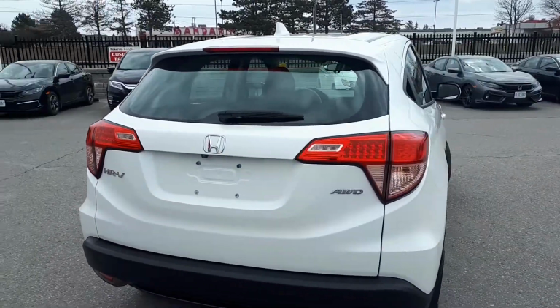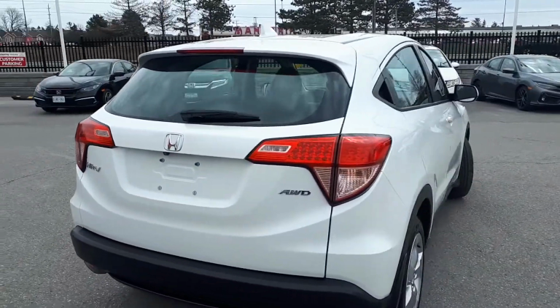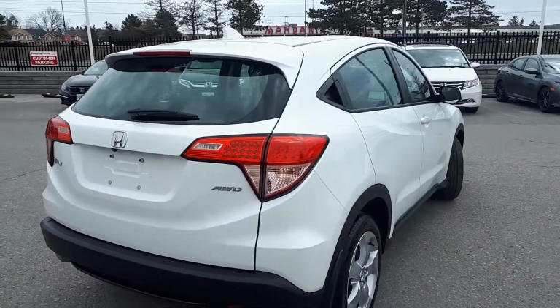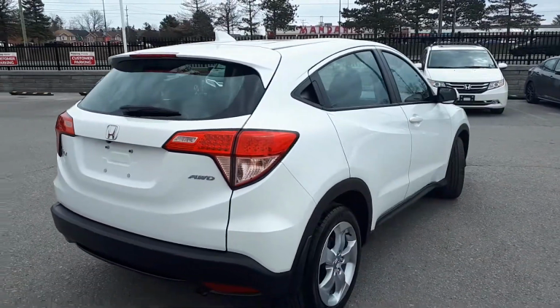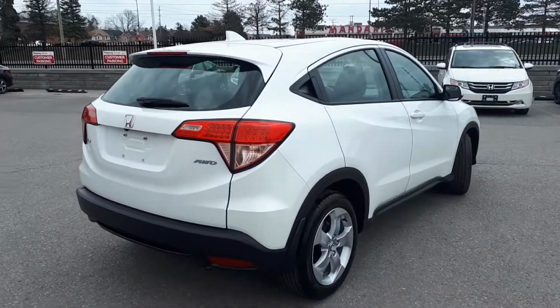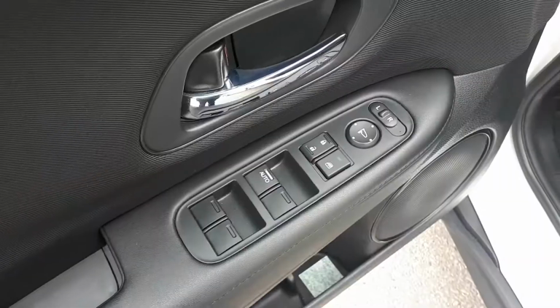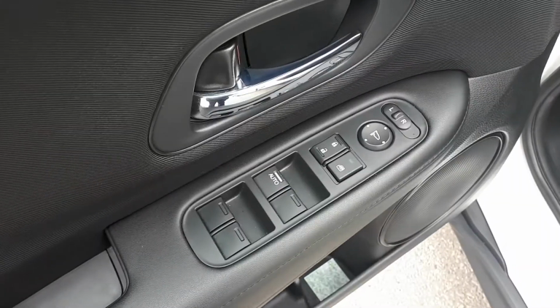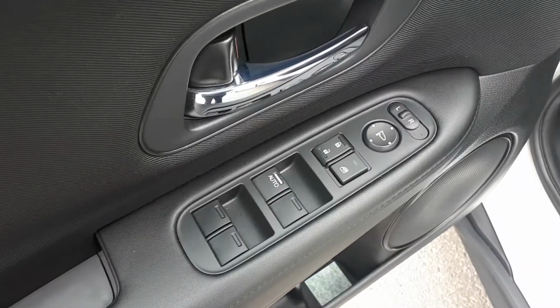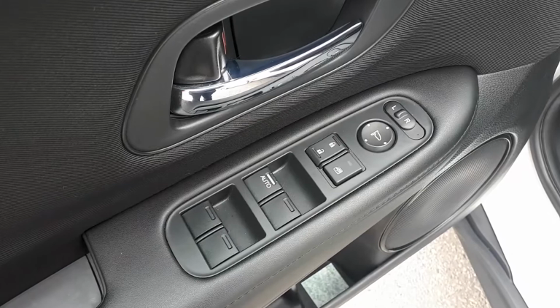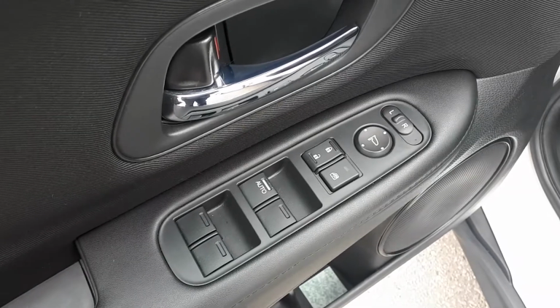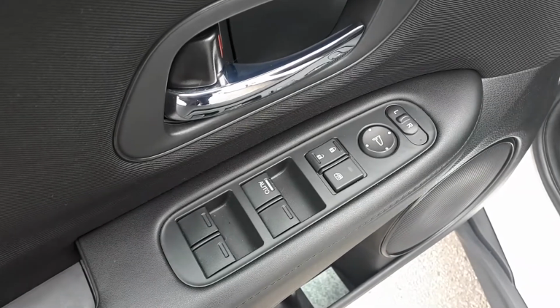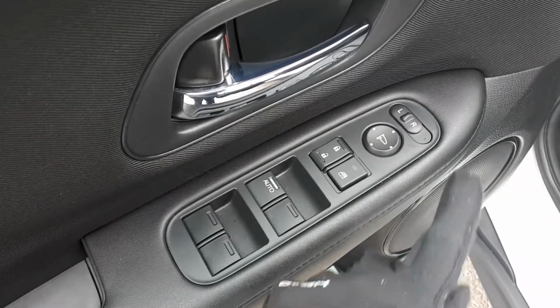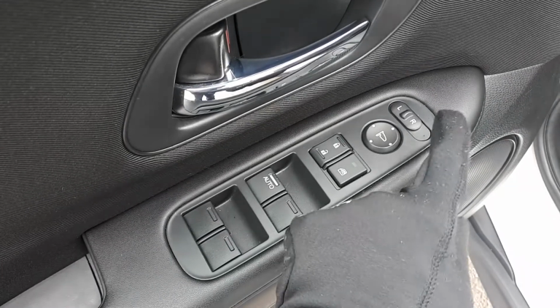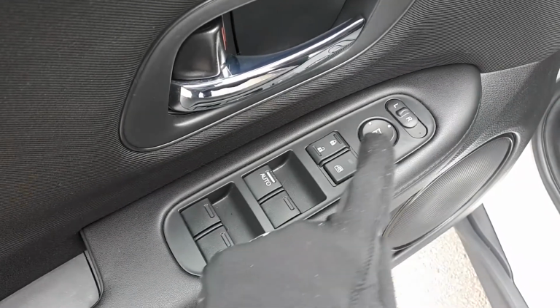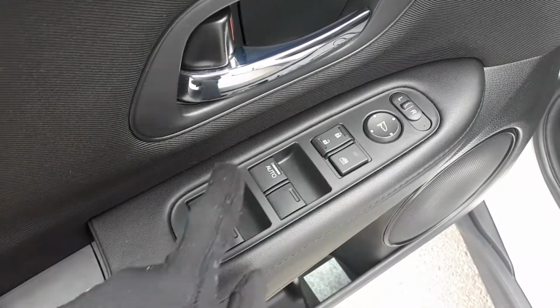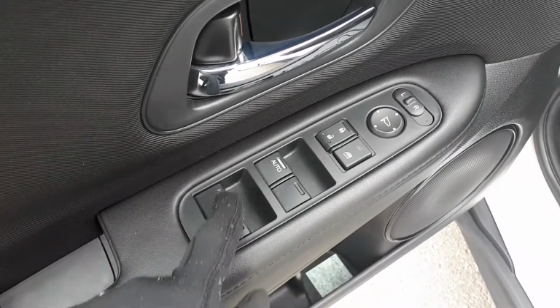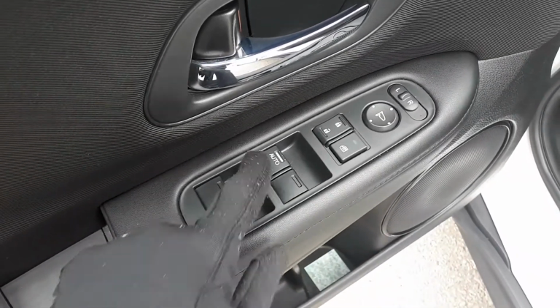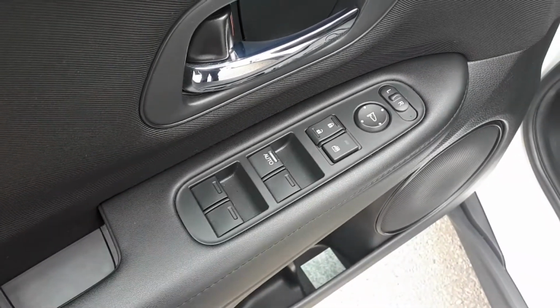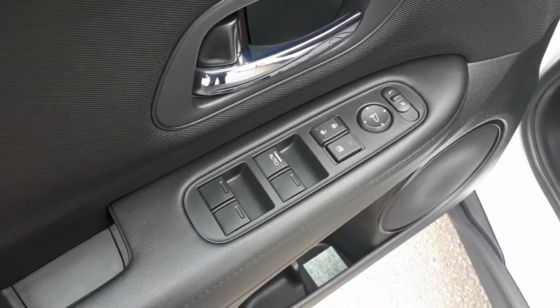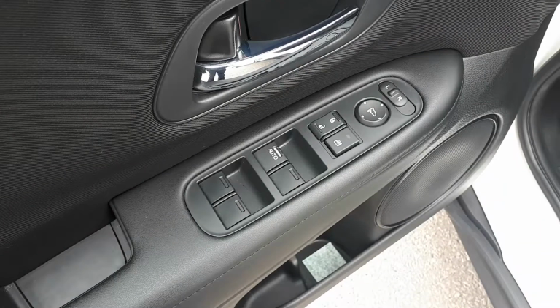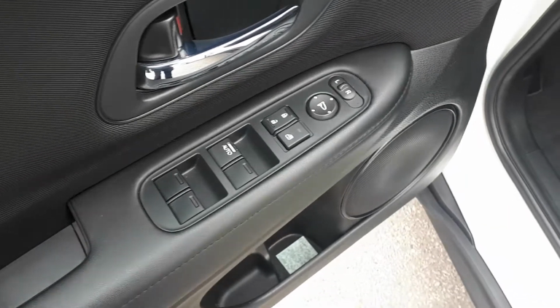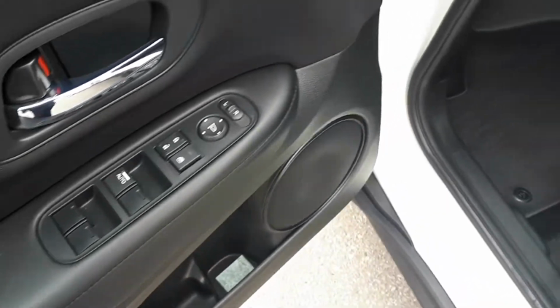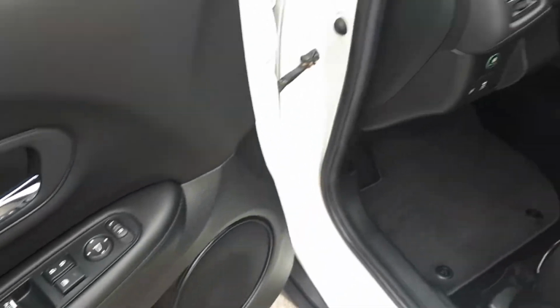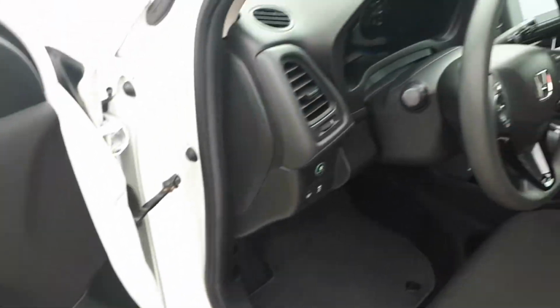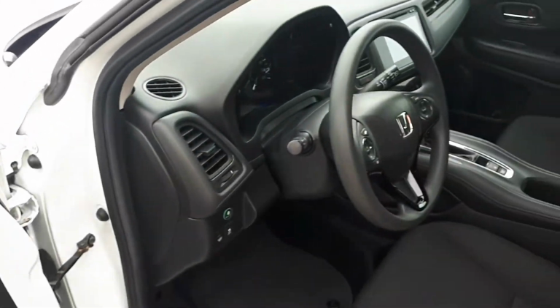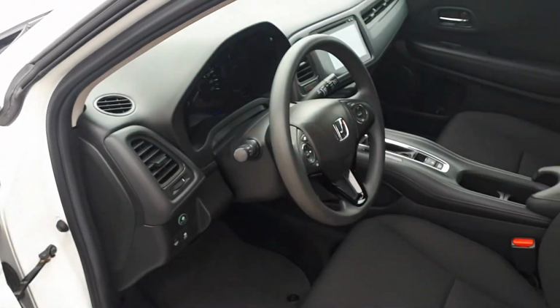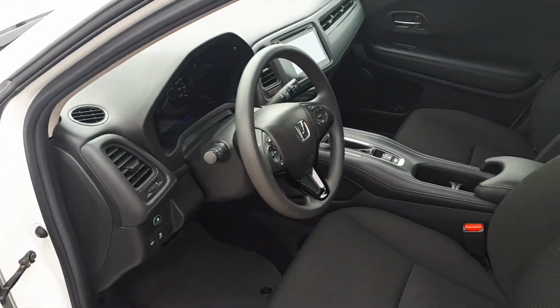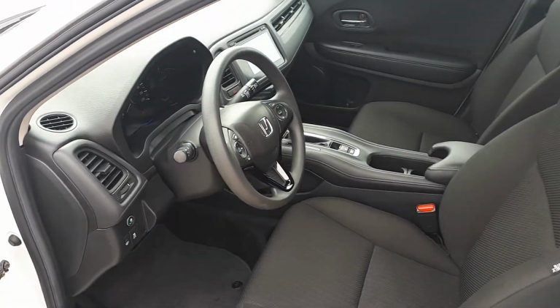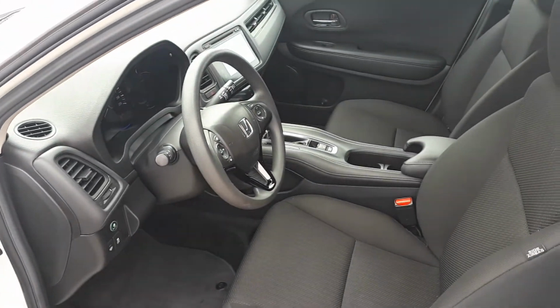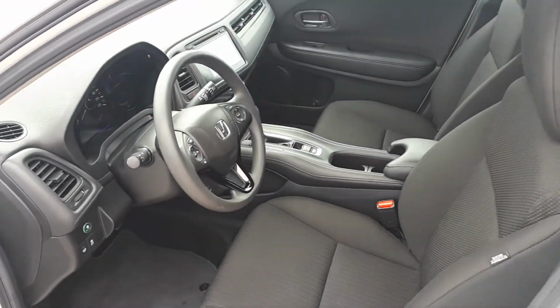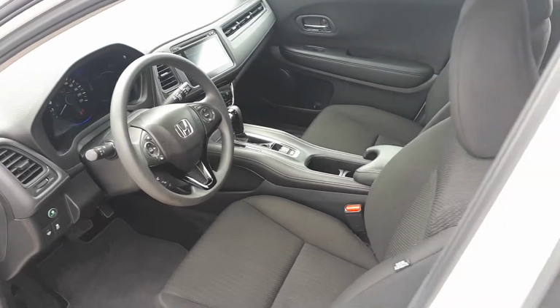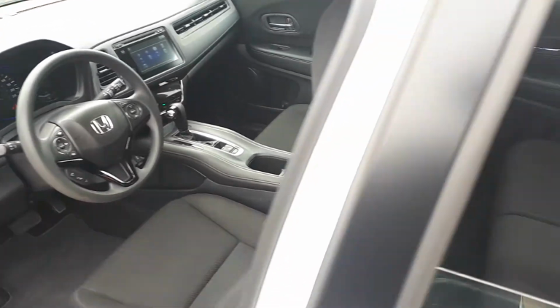Now let's take a look at some of the features inside. Starting with the driver's side door, this vehicle has power mirrors, locks and windows with an automatic driver's side window. There's also space for up to five passengers.